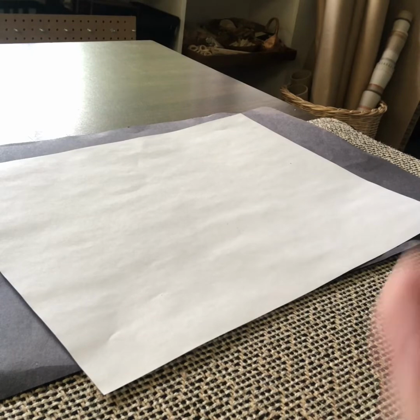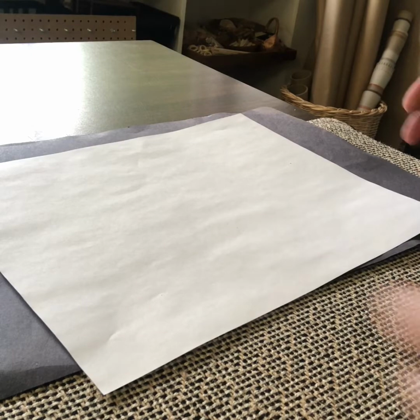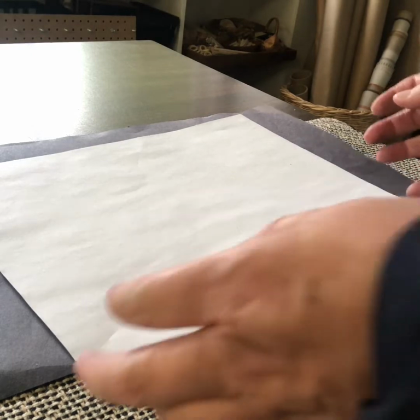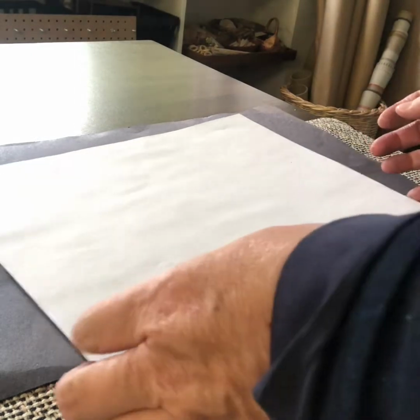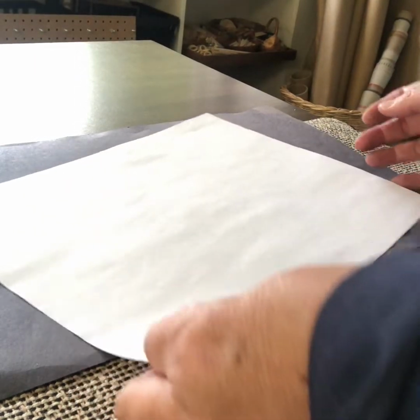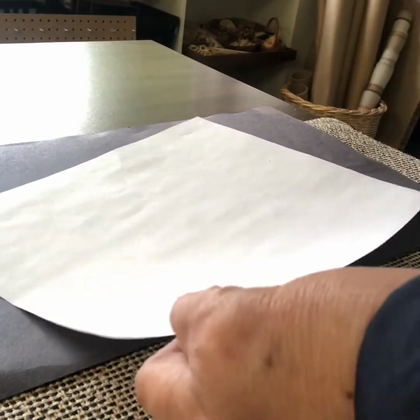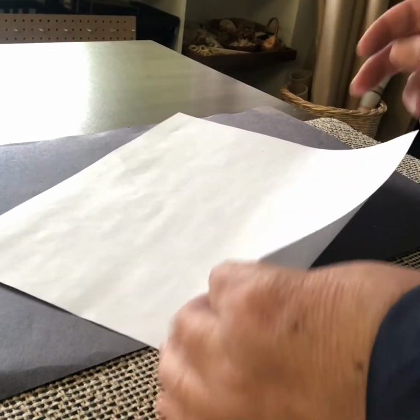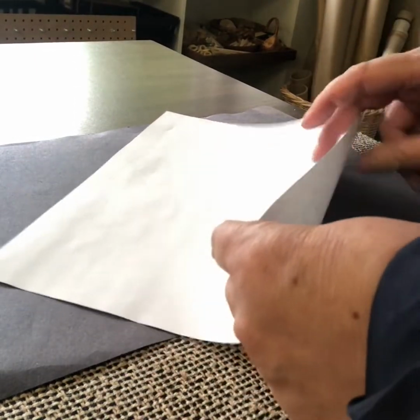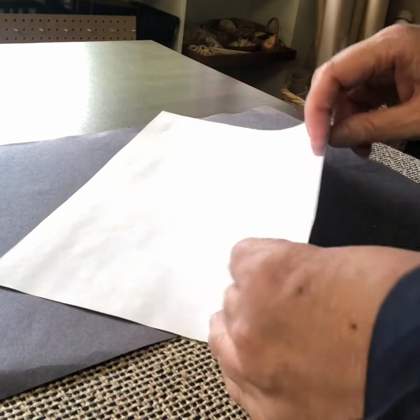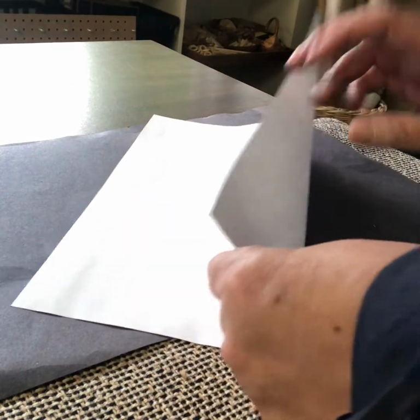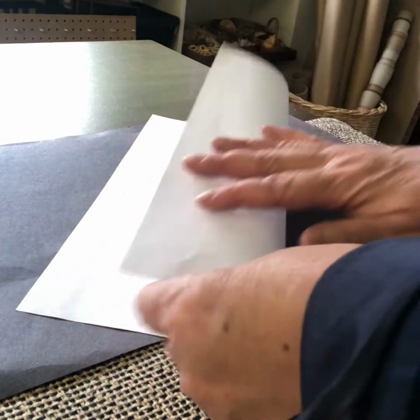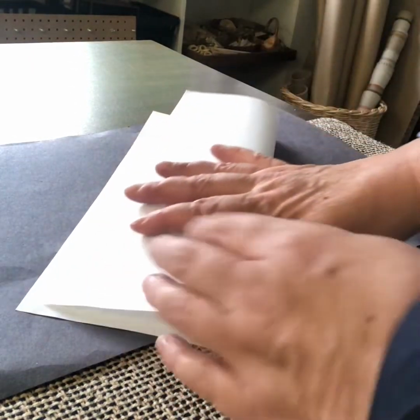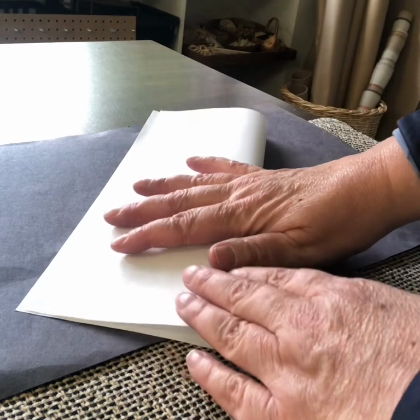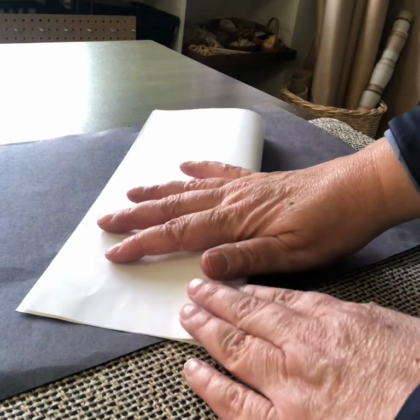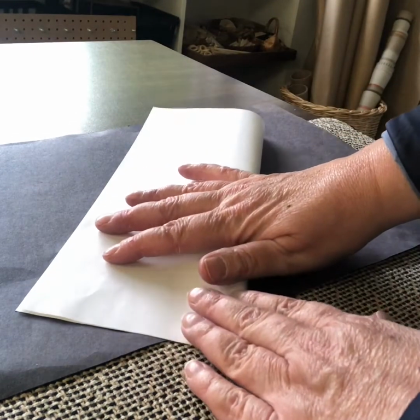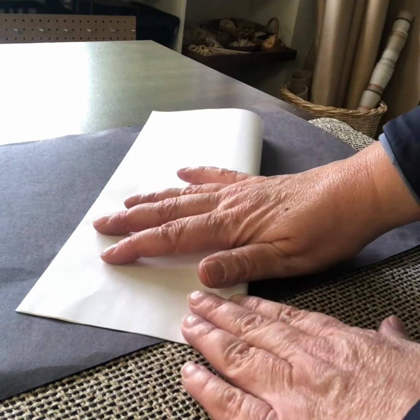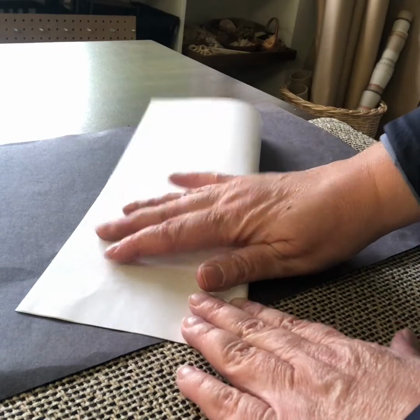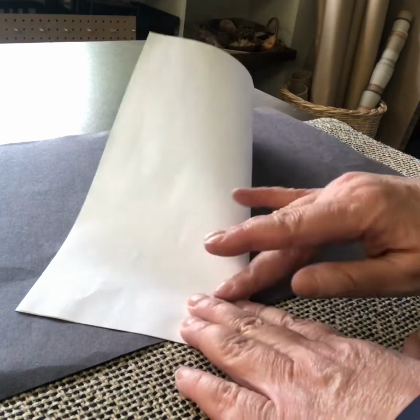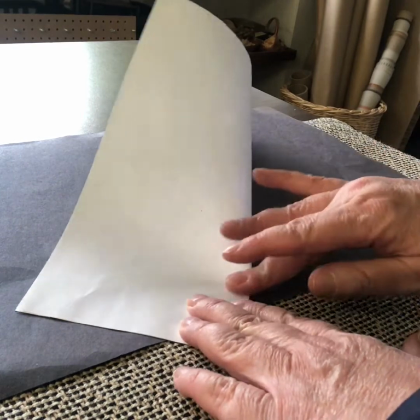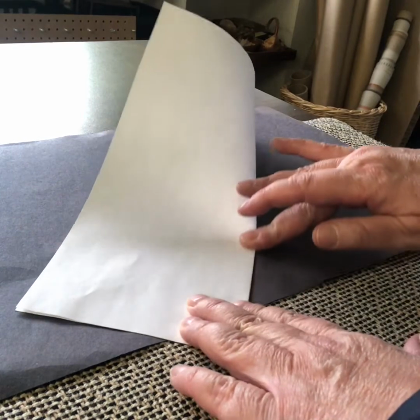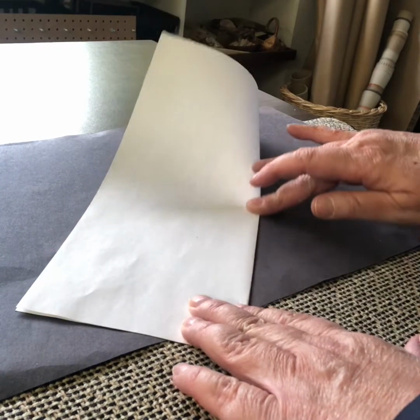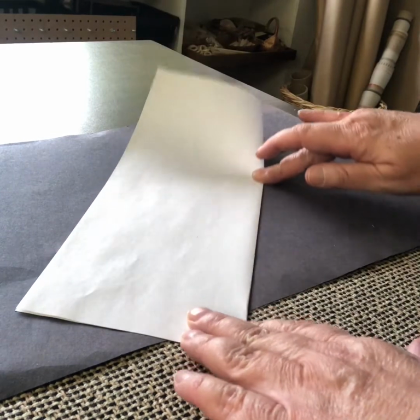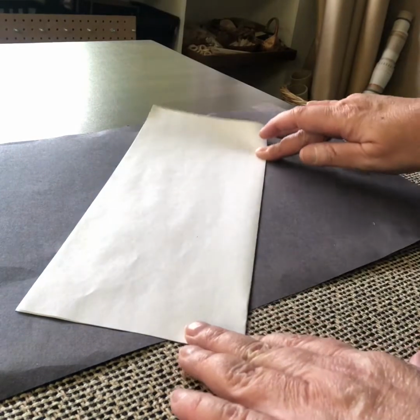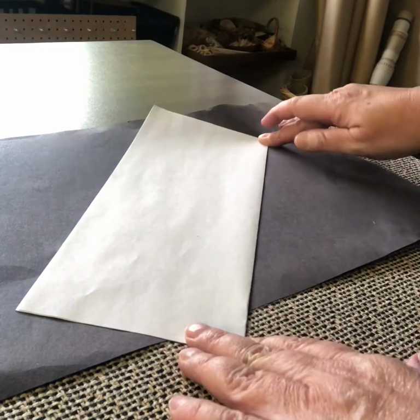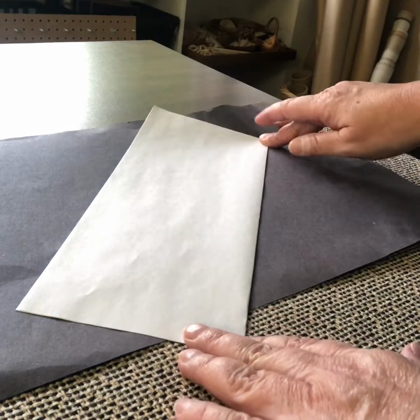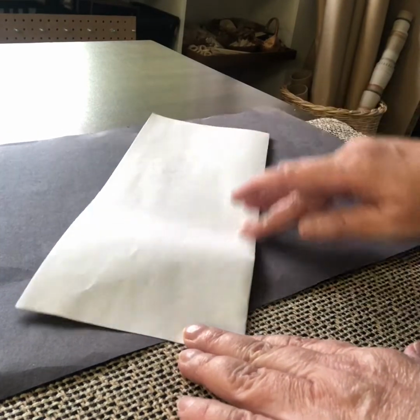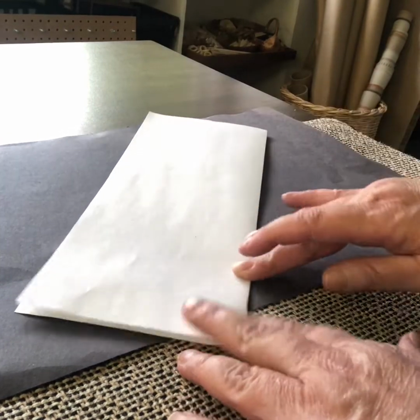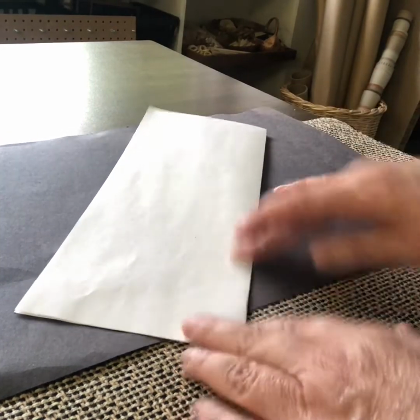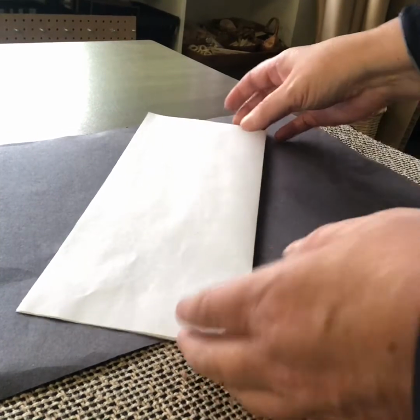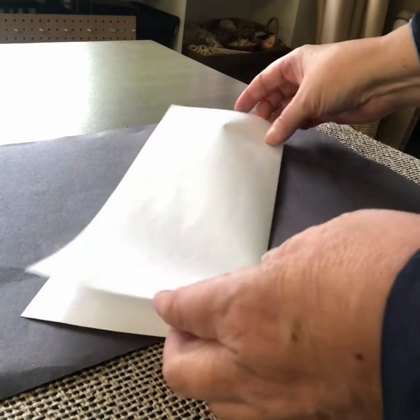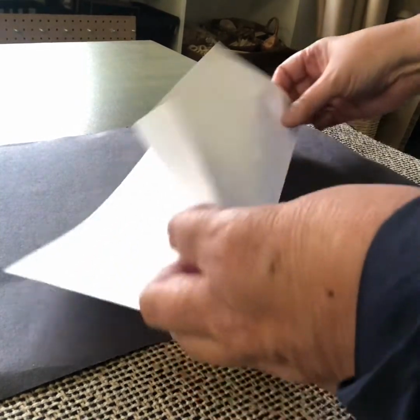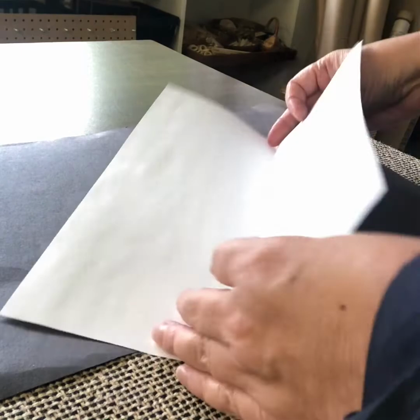To make a zine, you choose your topic and your zine is just going to be all about that topic. Each page will have either something to read, something to look at, or something to do about that topic.